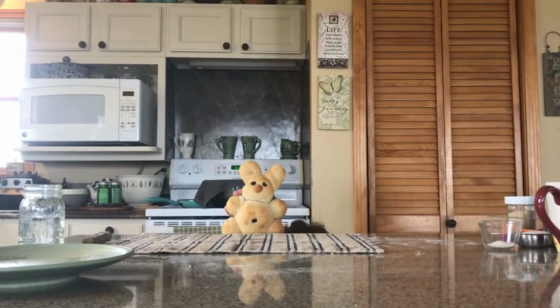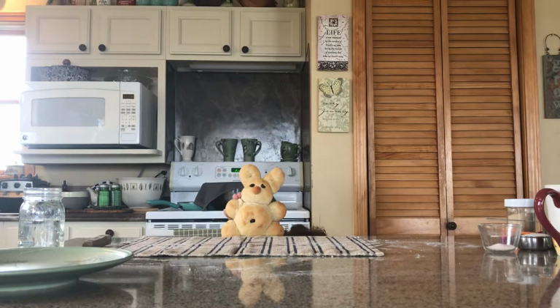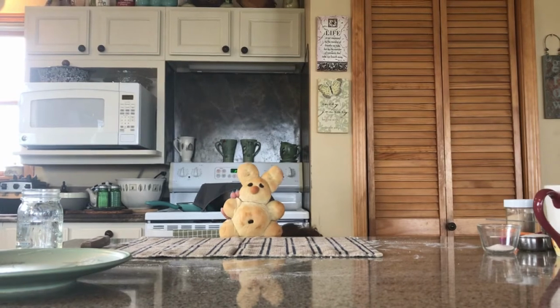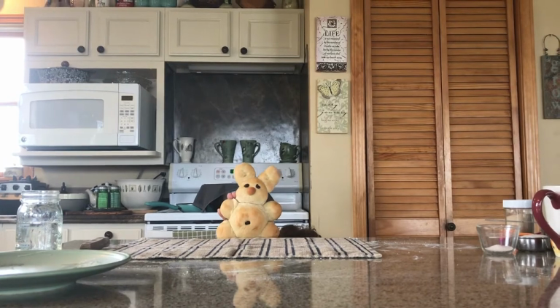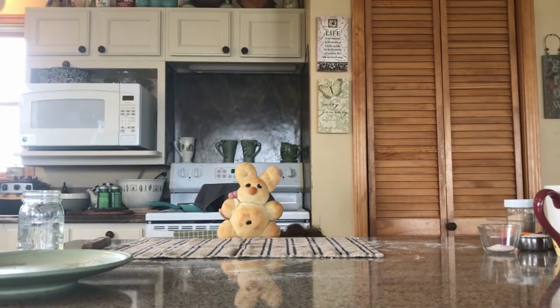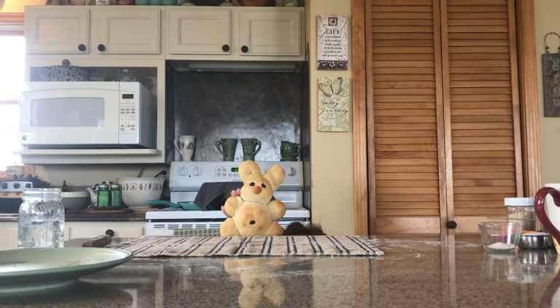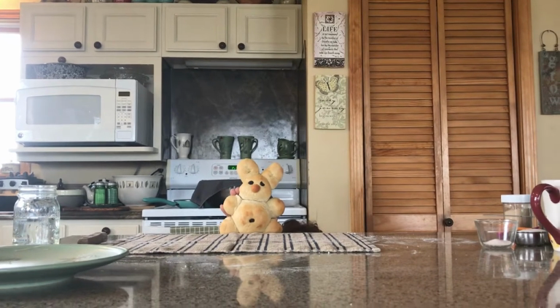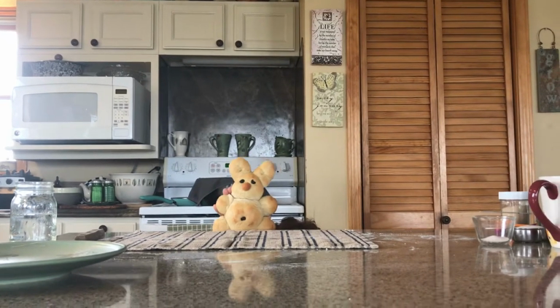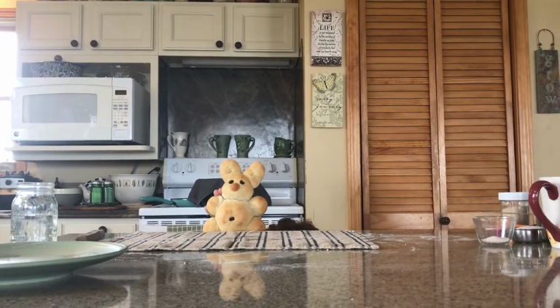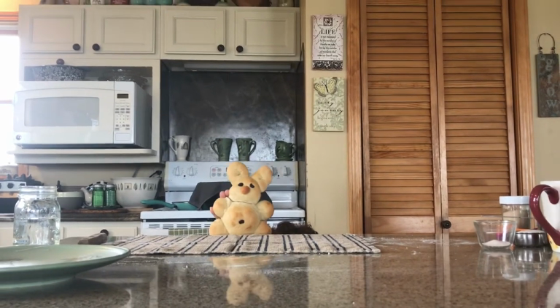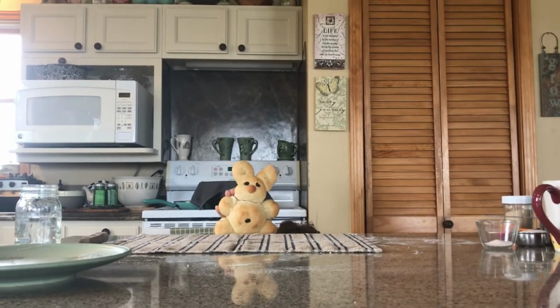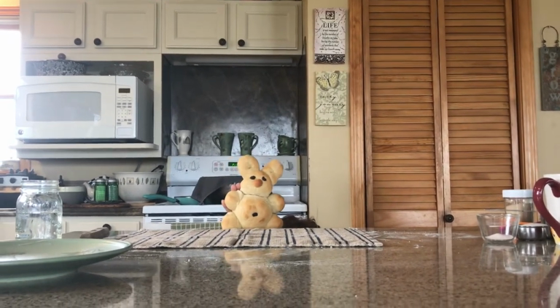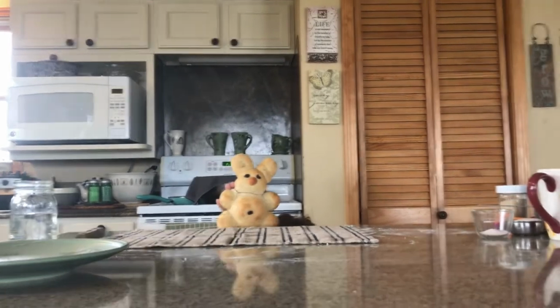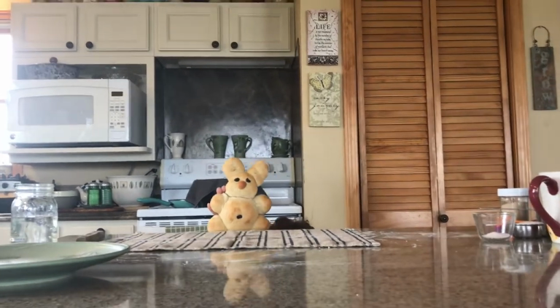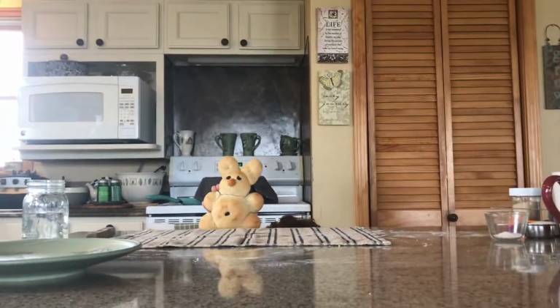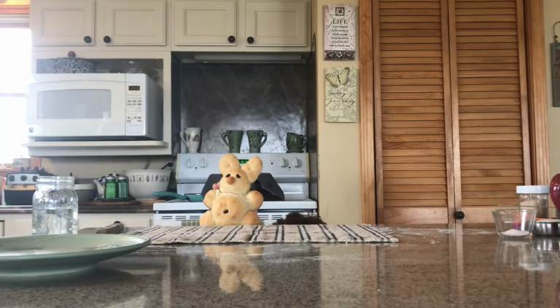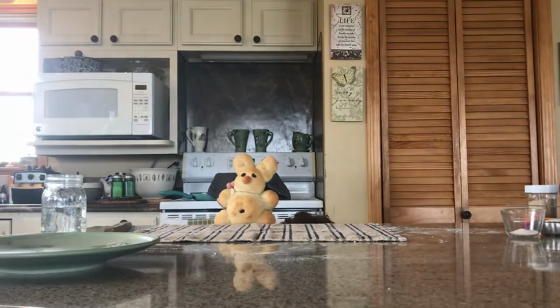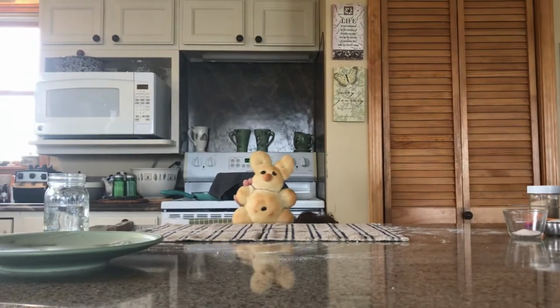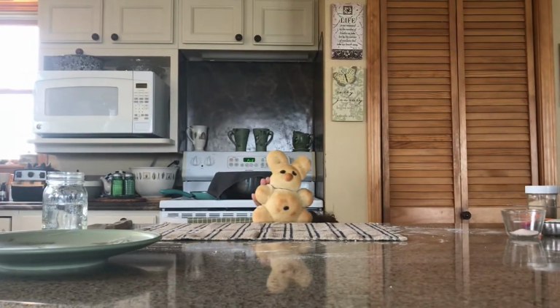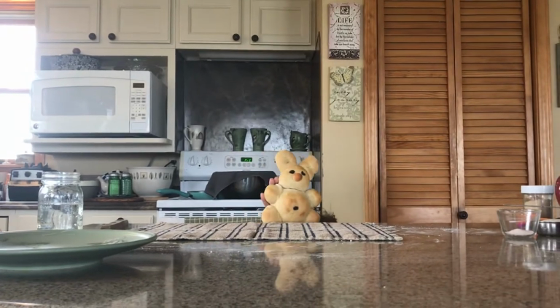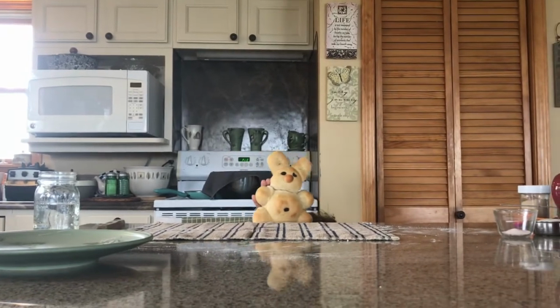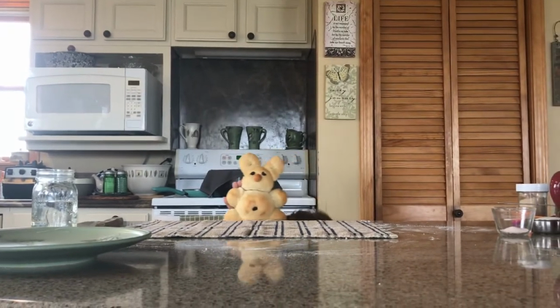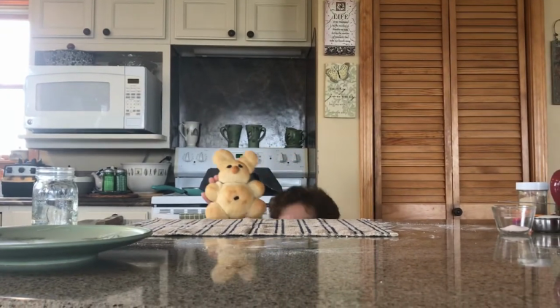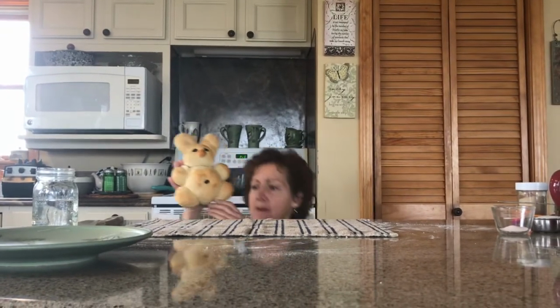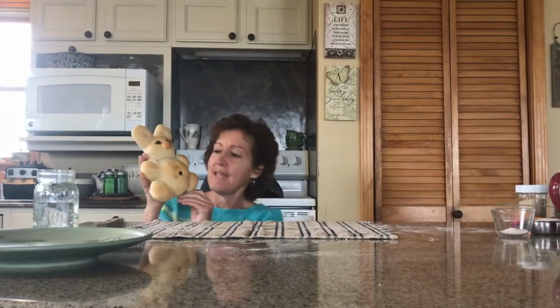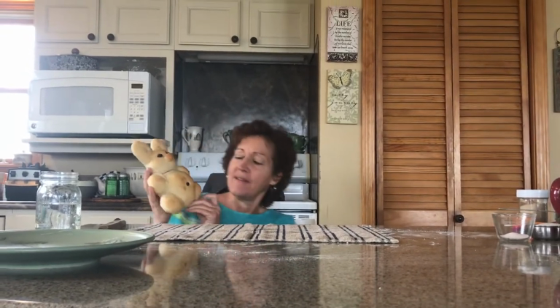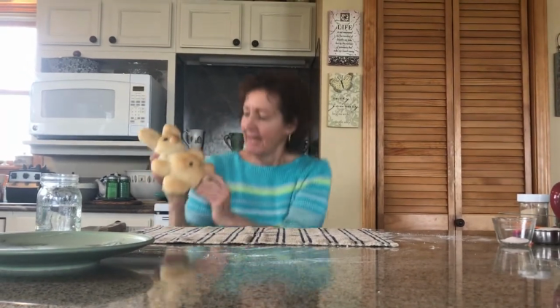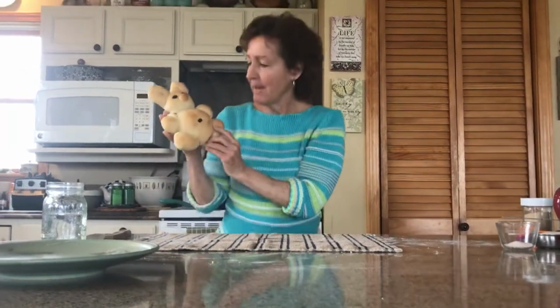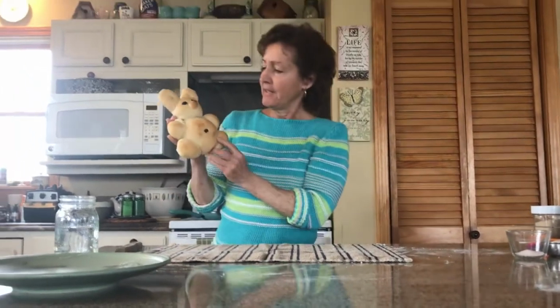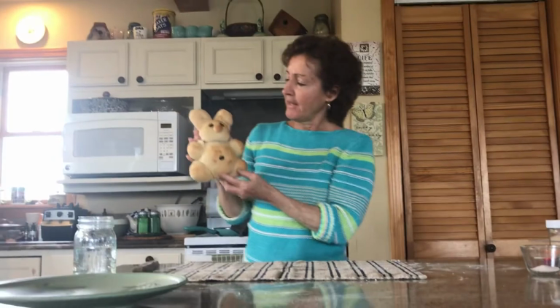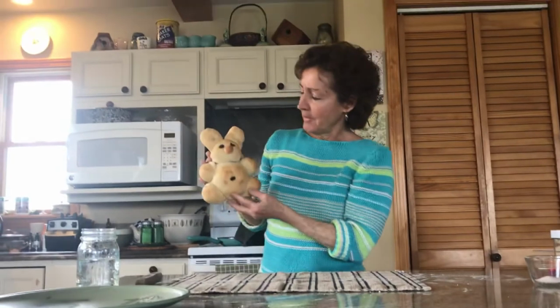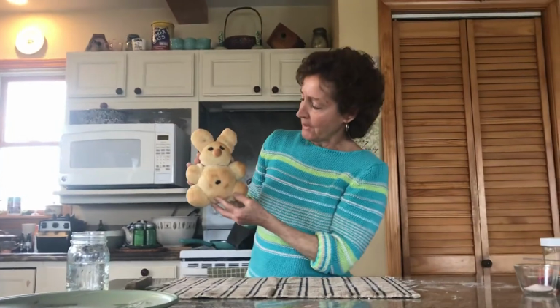I'm looking for Gina. Miss Gina, have you guys seen her? She had me in the daffodils yesterday, but I can't find her. Hey, rabbit. Here I am. How are you?